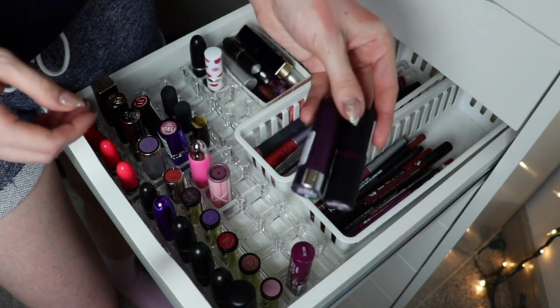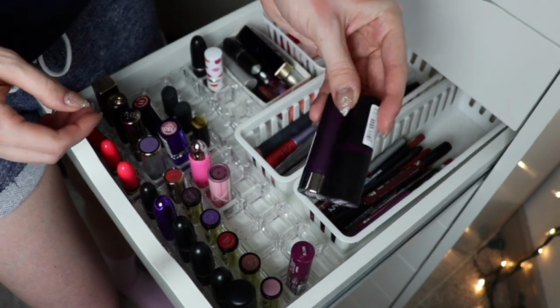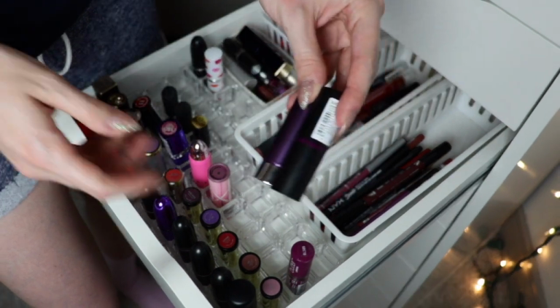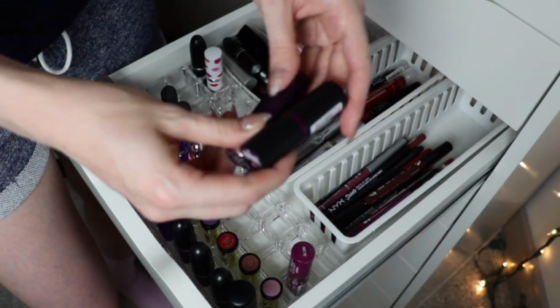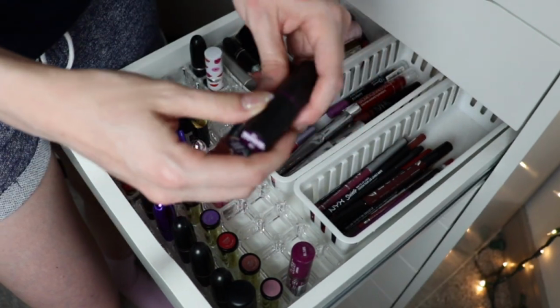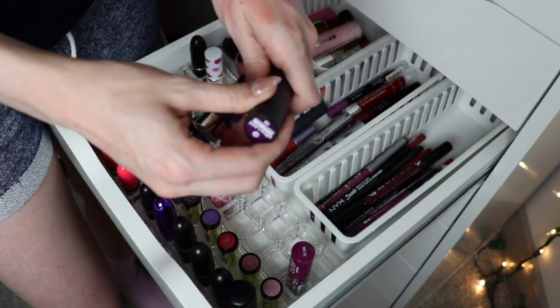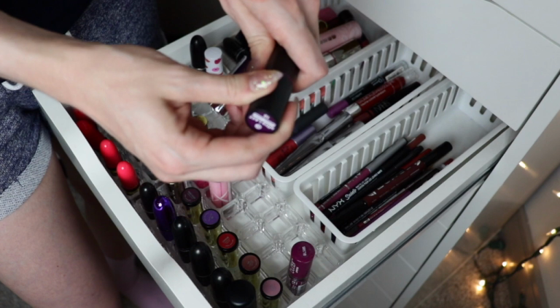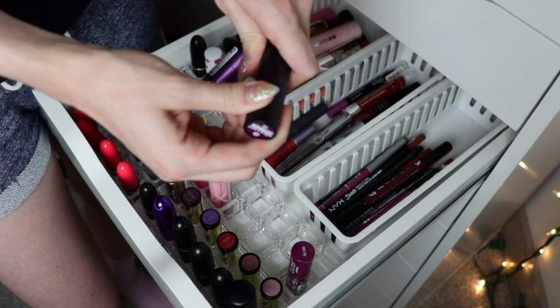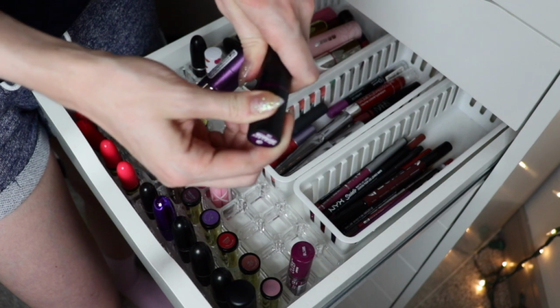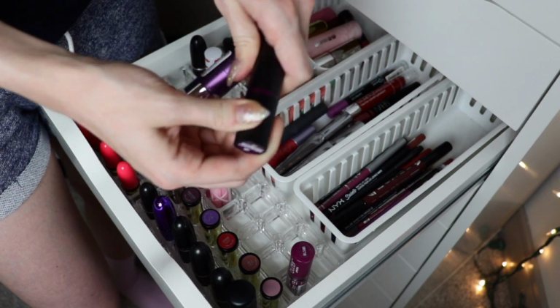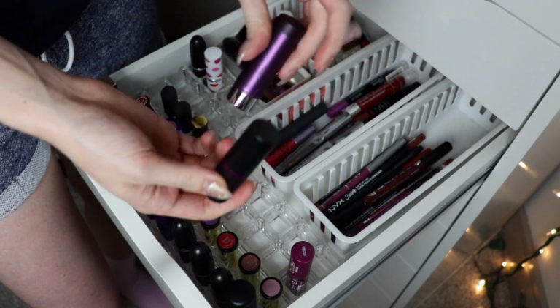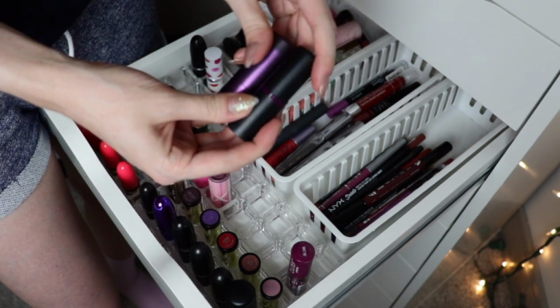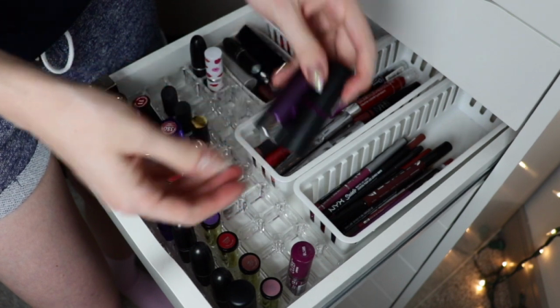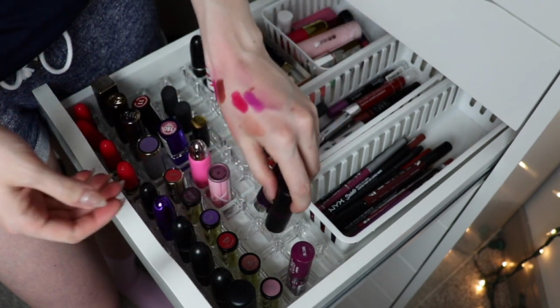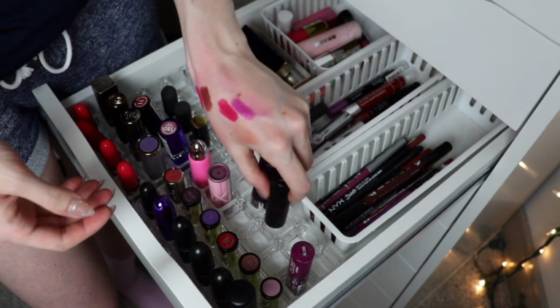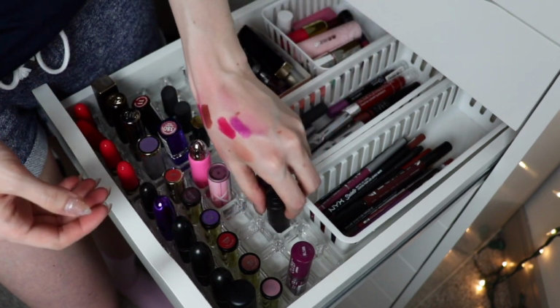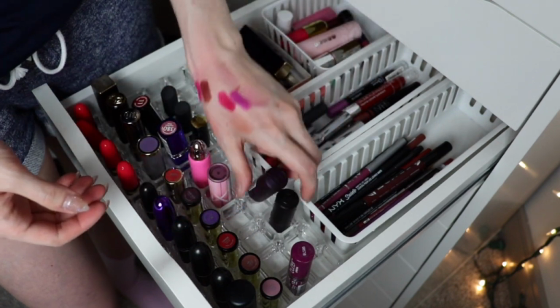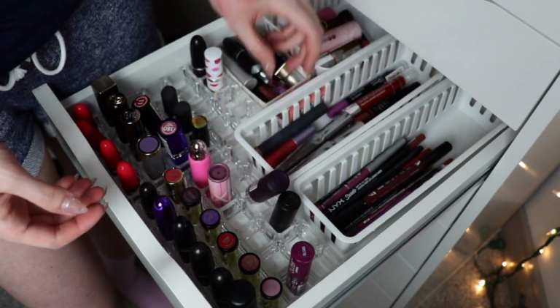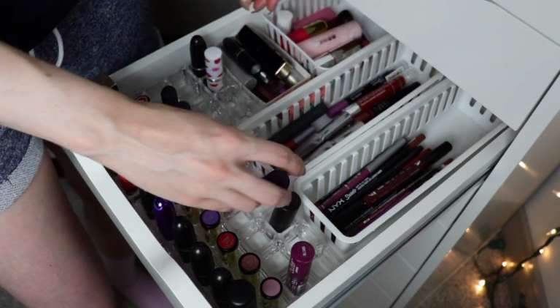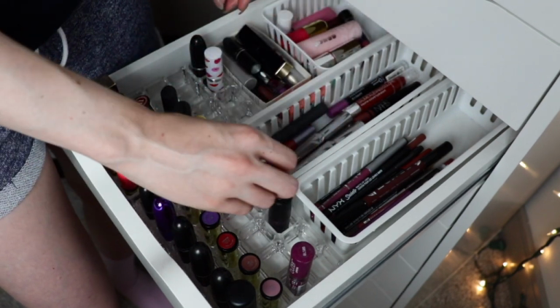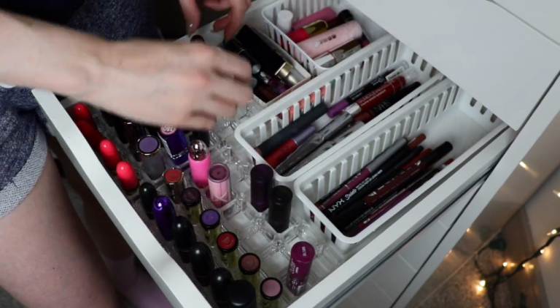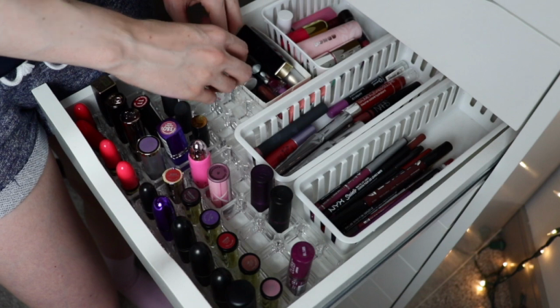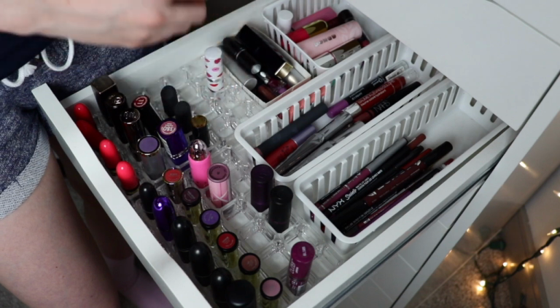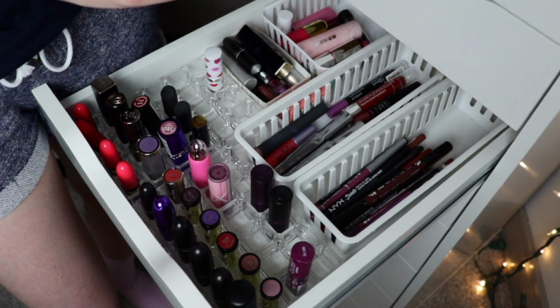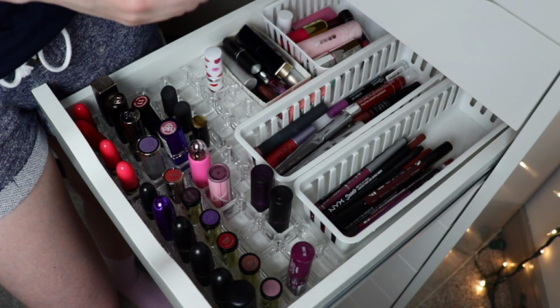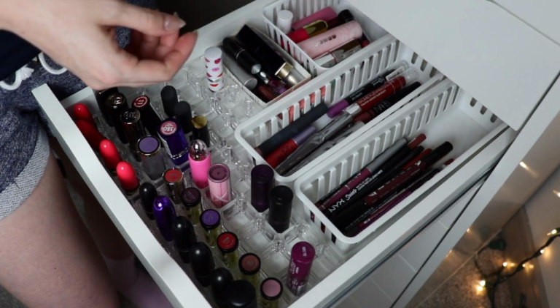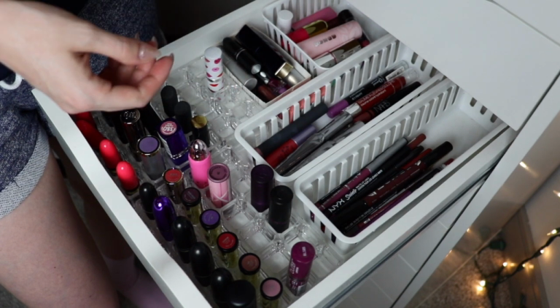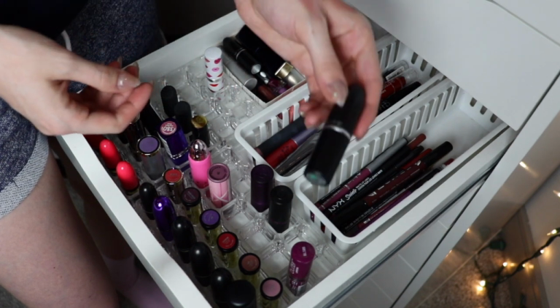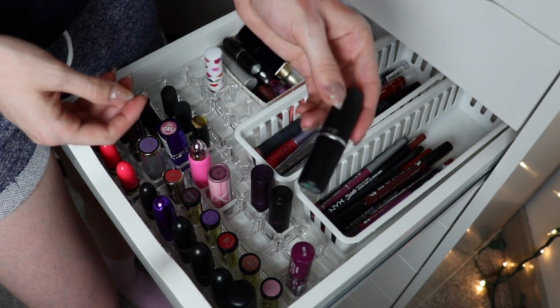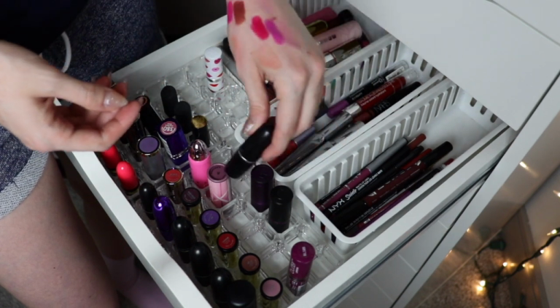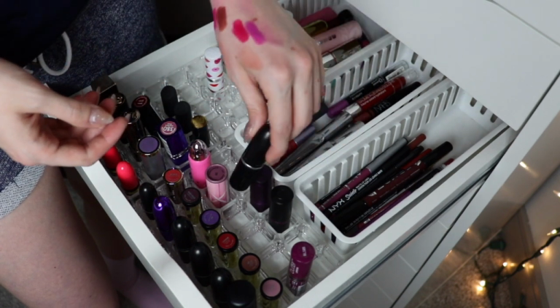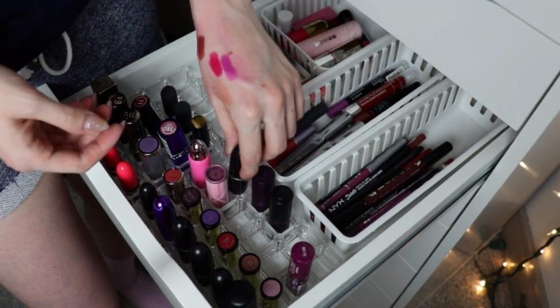I have two Essence lipsticks I've gotten recently on clearance — they're very purple and I'm going to hang on to both of those for now. Max Mara — keeping. And my MAC.